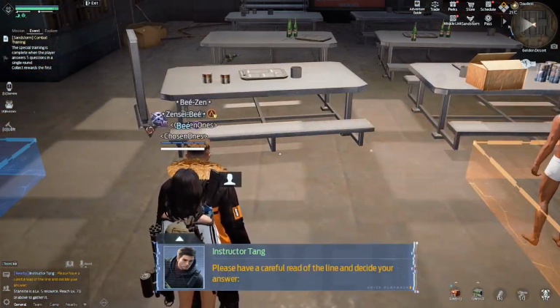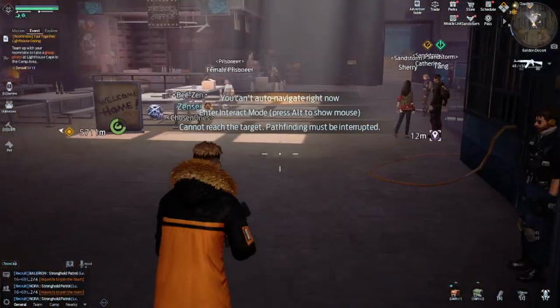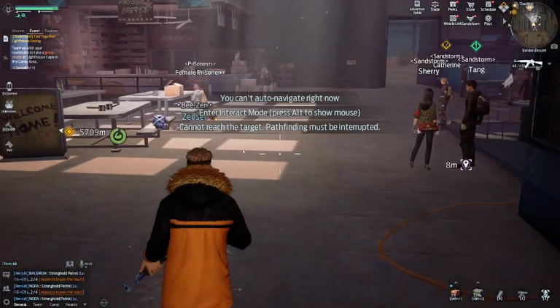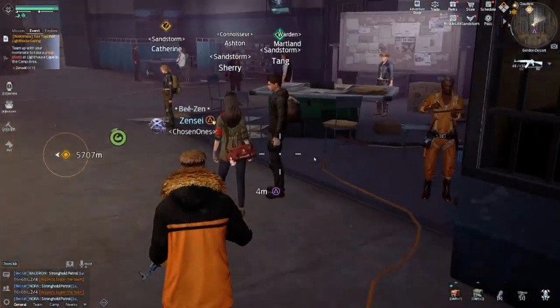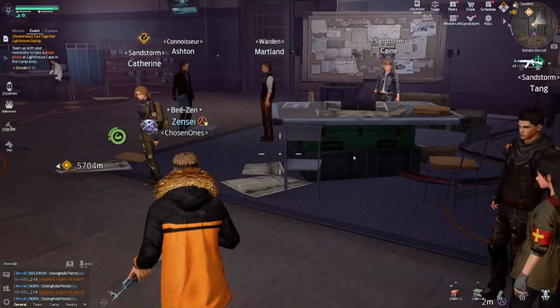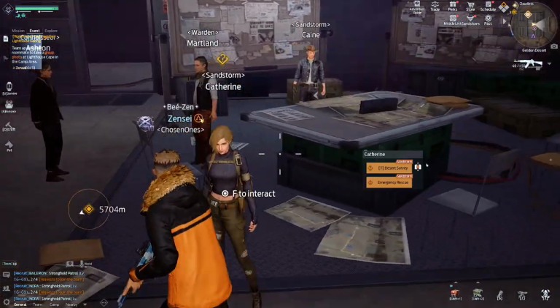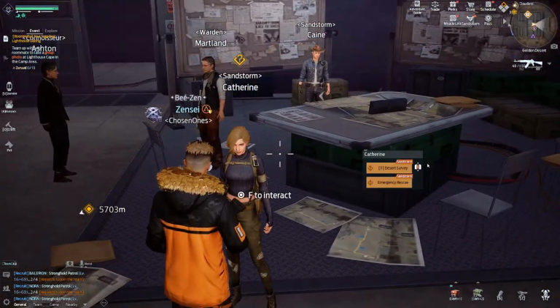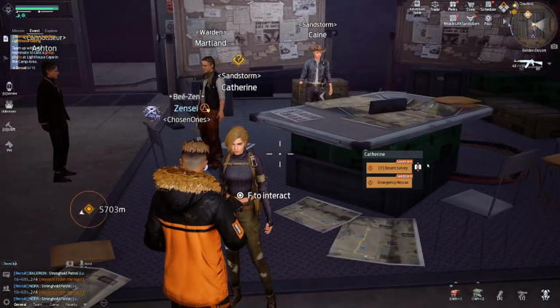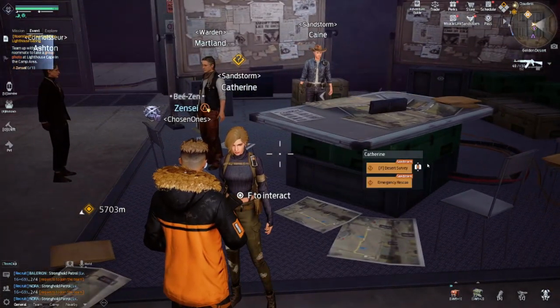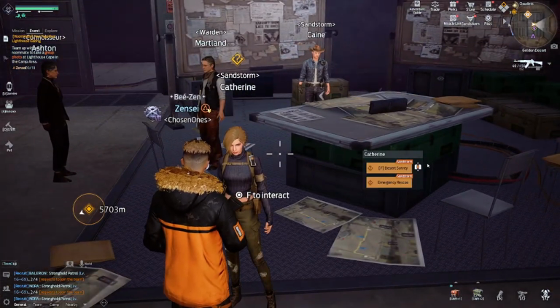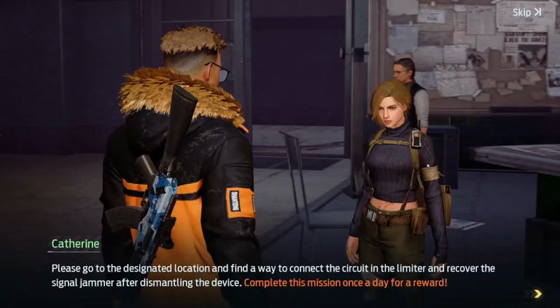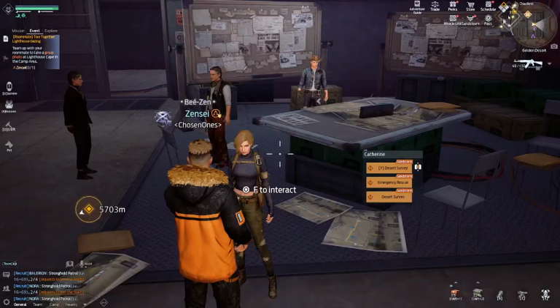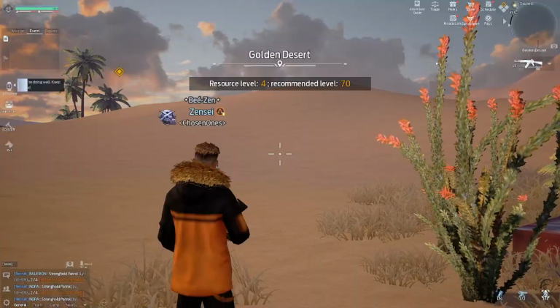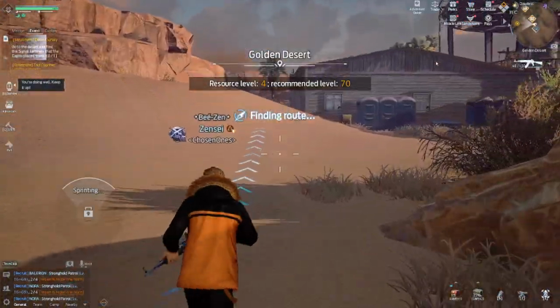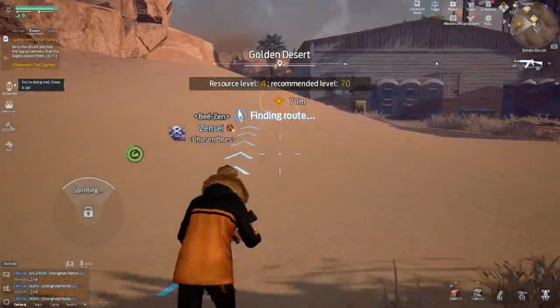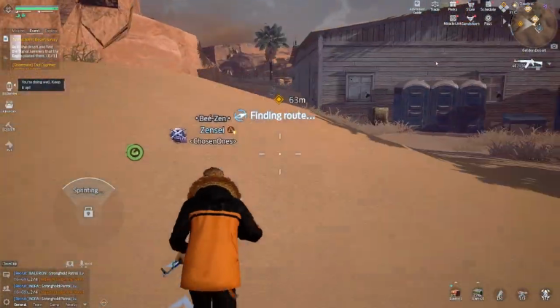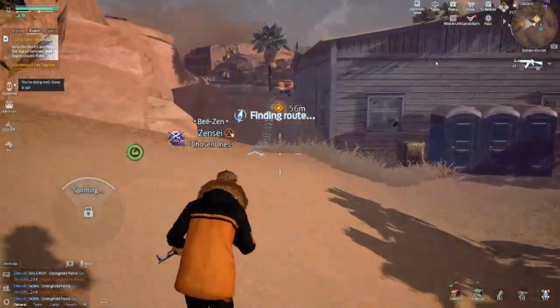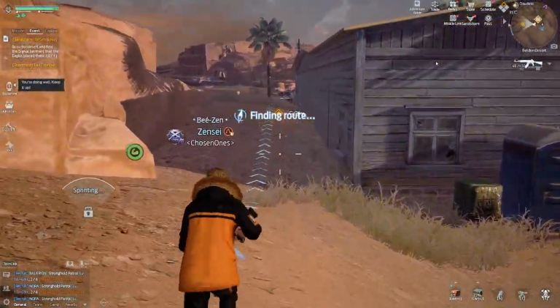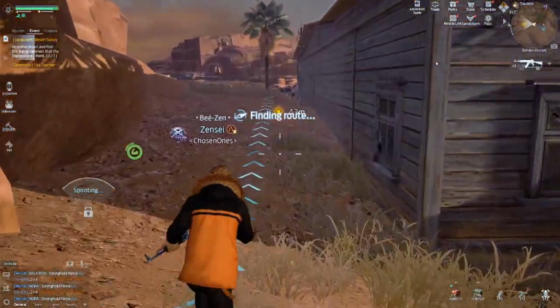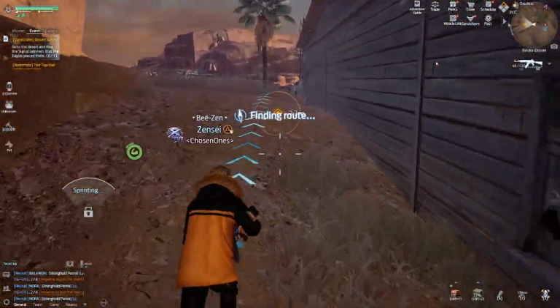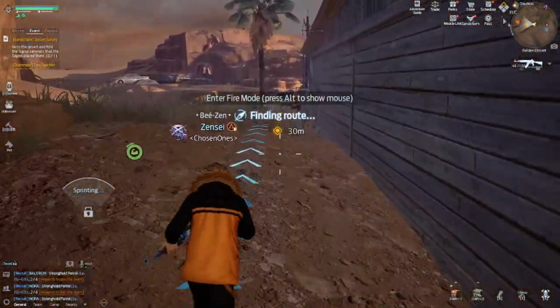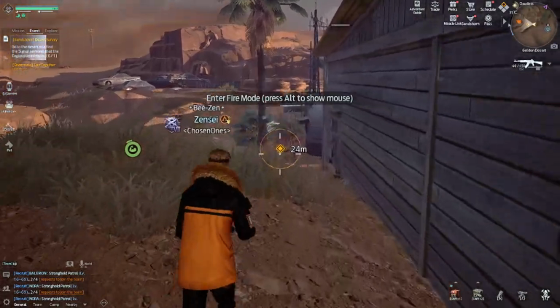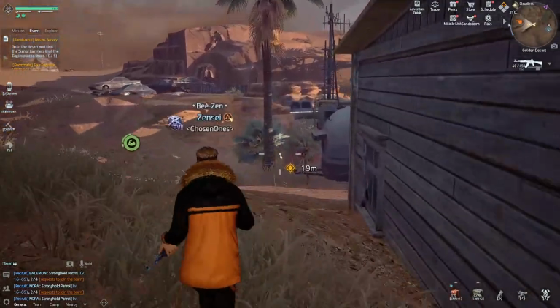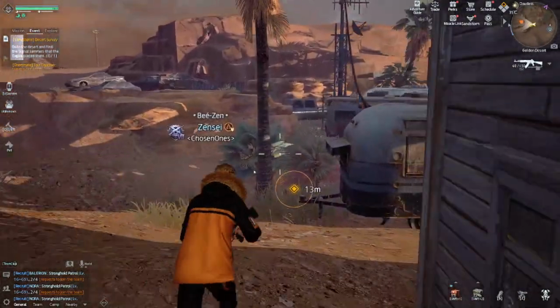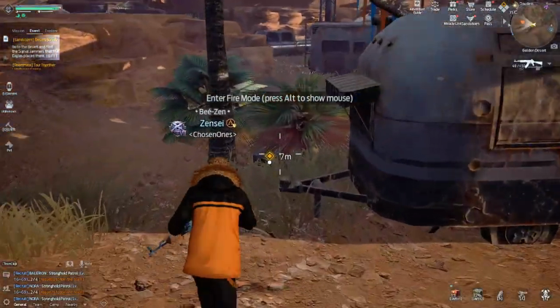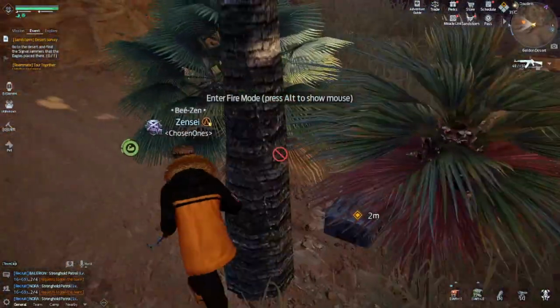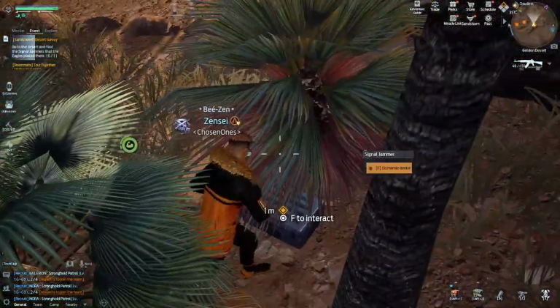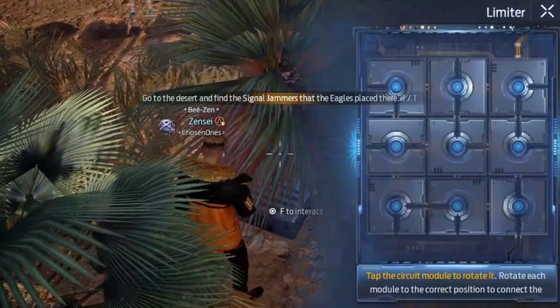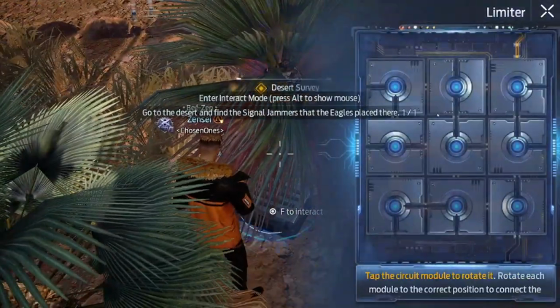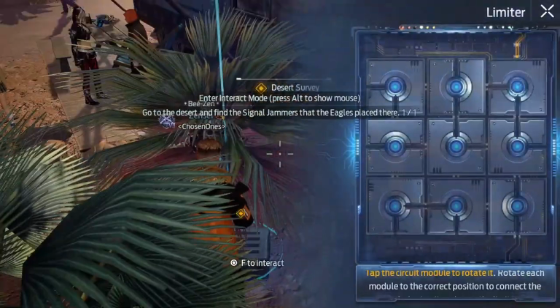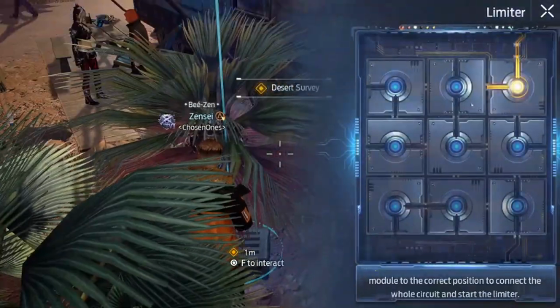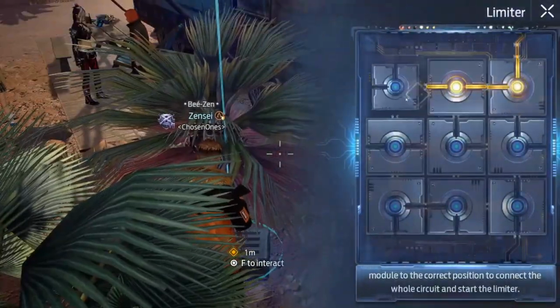The second quest is called Desert Survey, where you locate a broken signal jammer device to repair it. You will randomly get one out of three puzzles to solve in order to complete it.